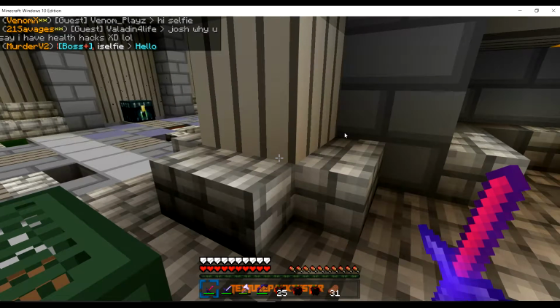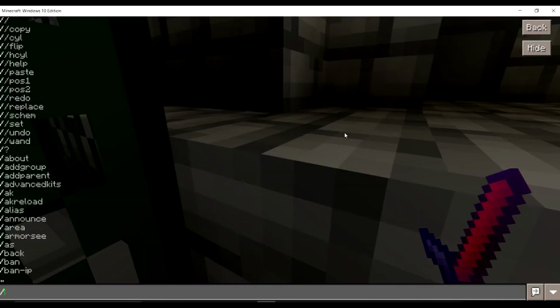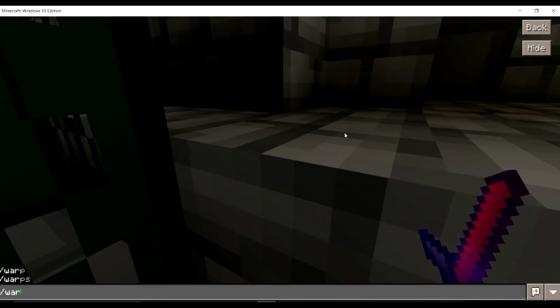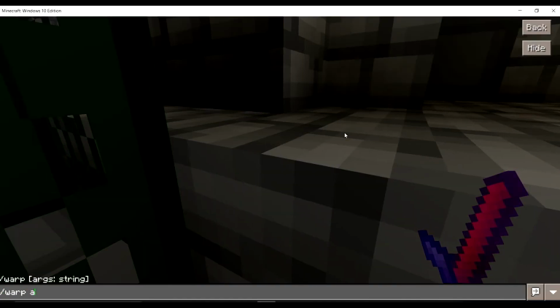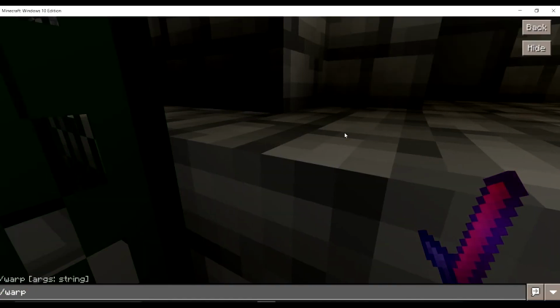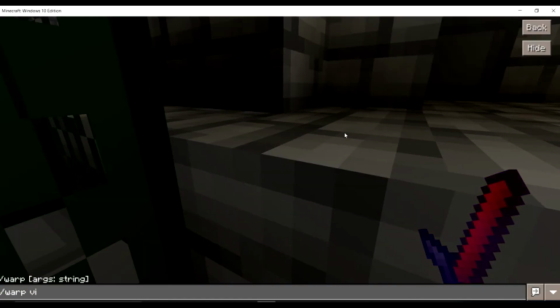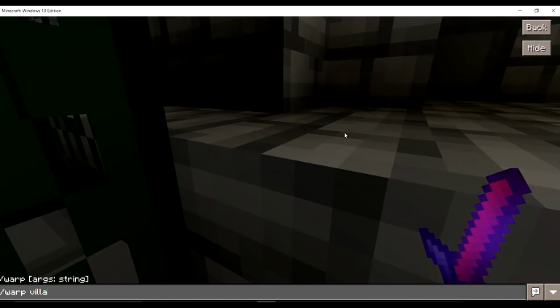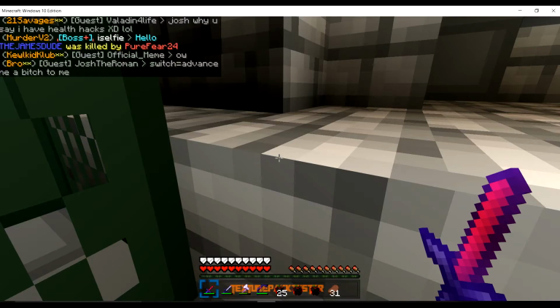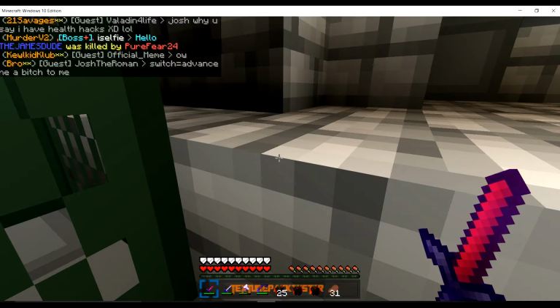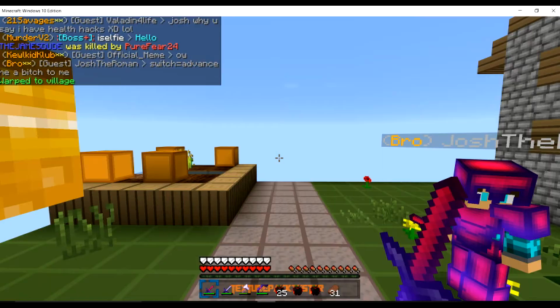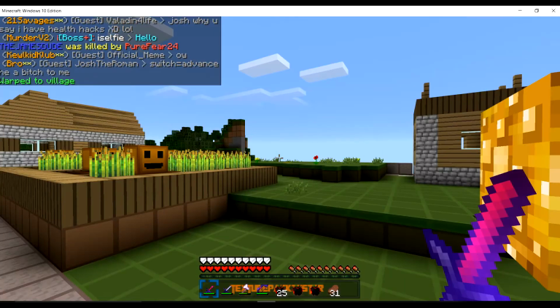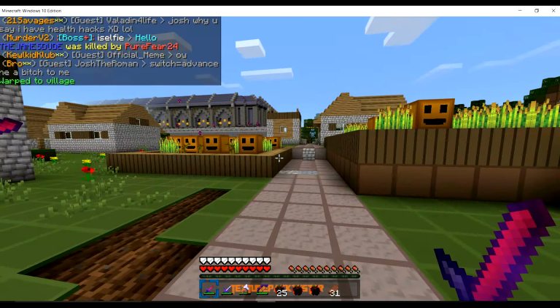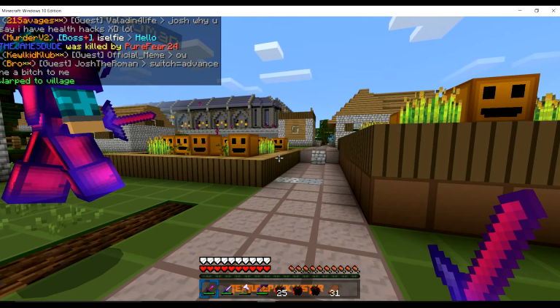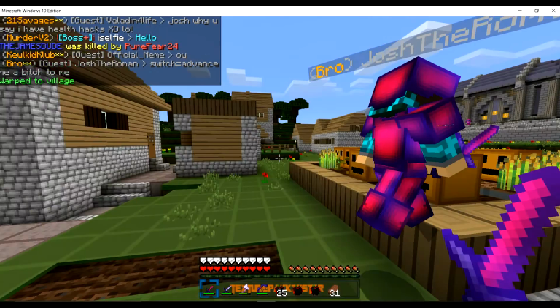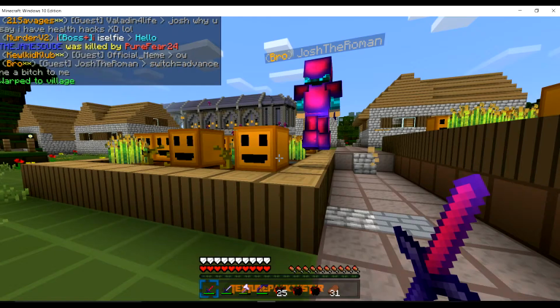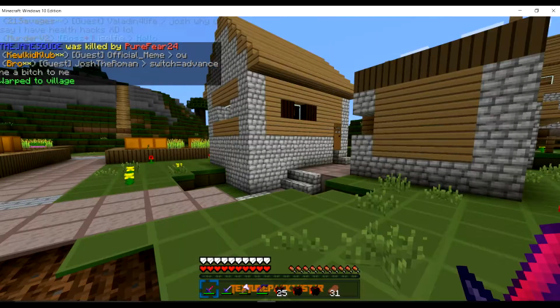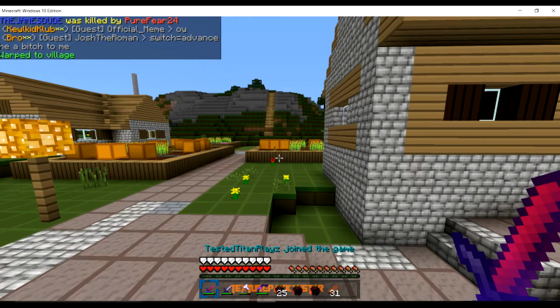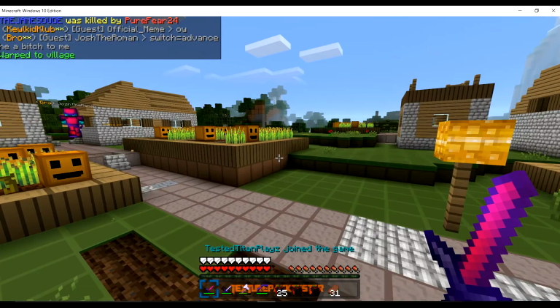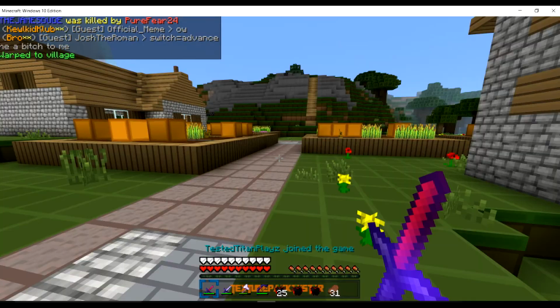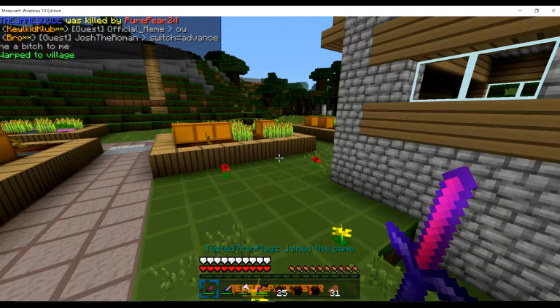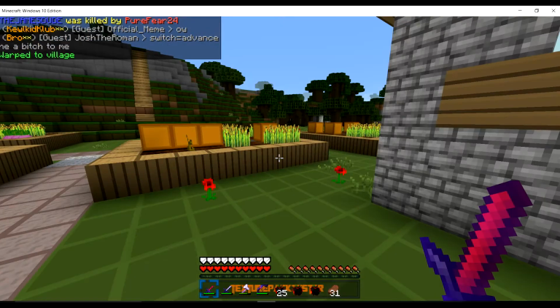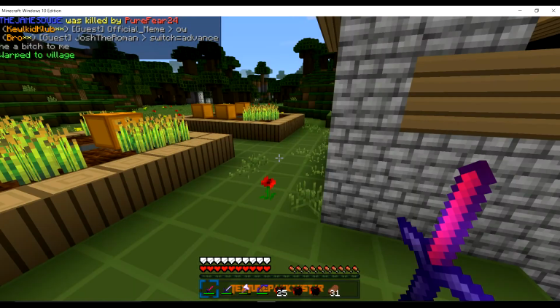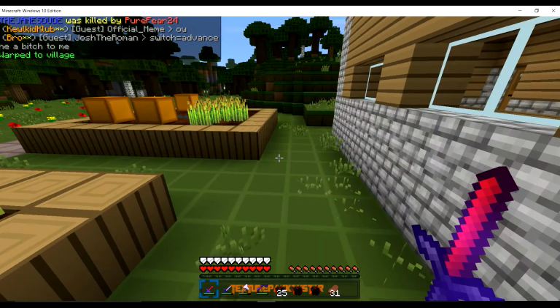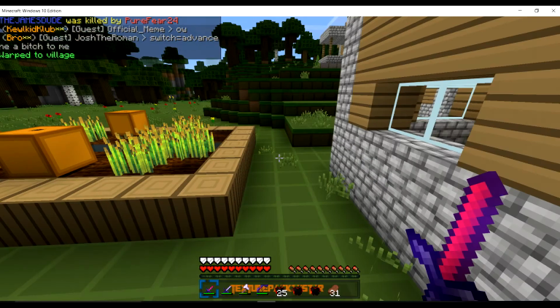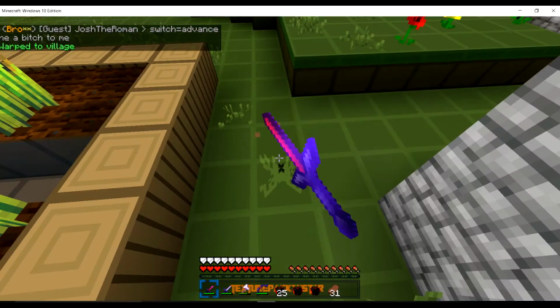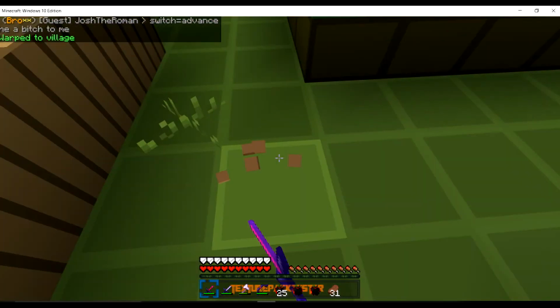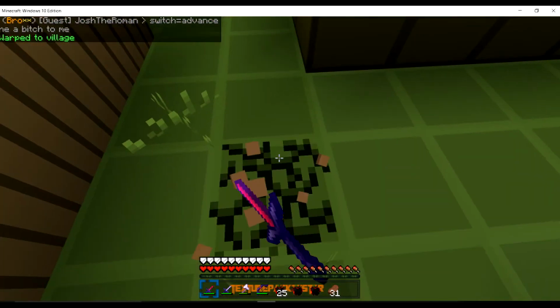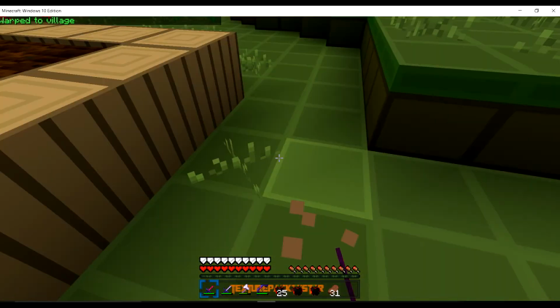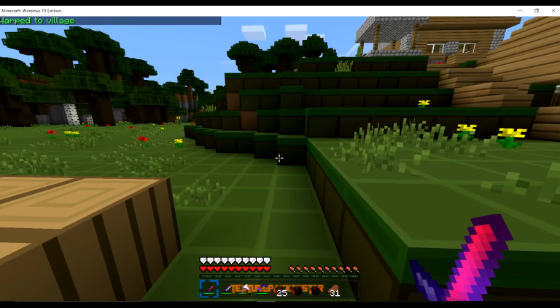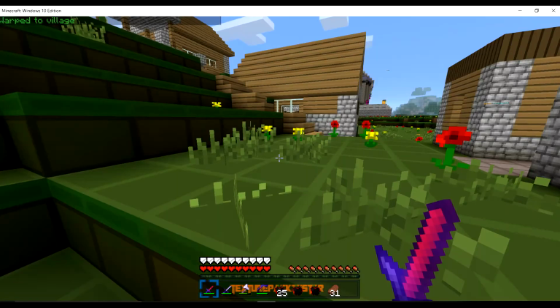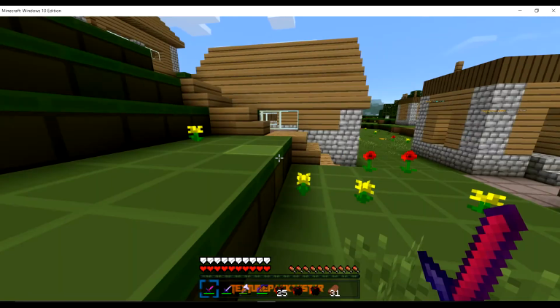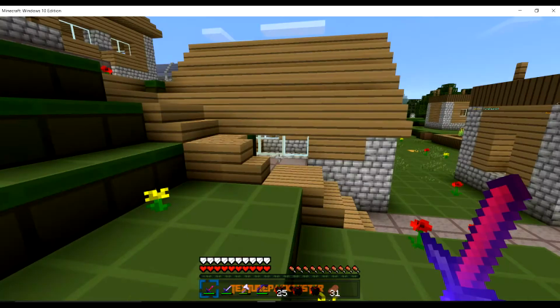The next one is Warp Village. This warp is where you go to the village on the west, and you can PvP here and do whatever, but you can't break blocks or grief it. If you grief, you'll get banned.